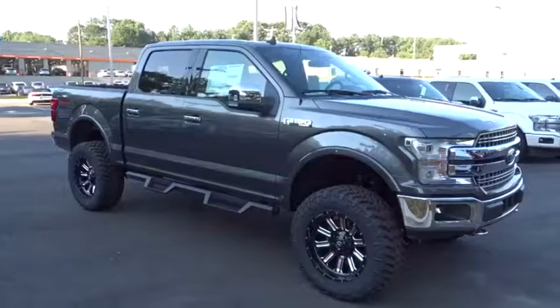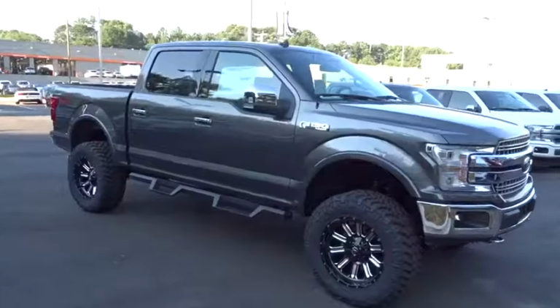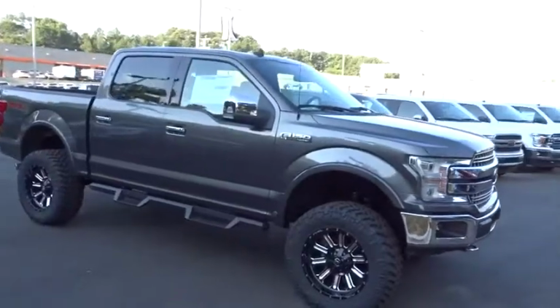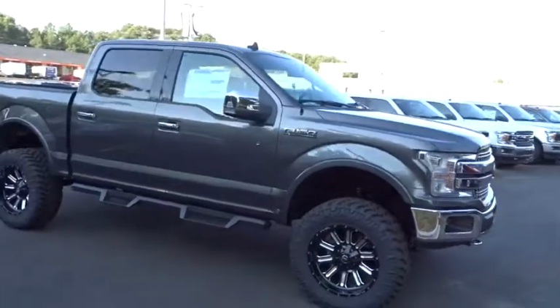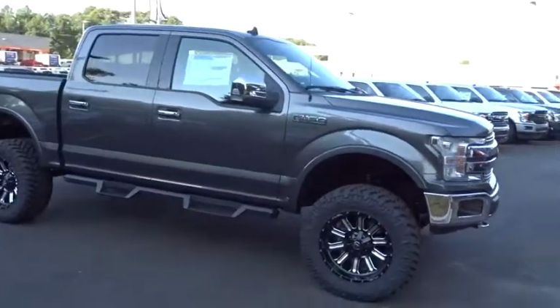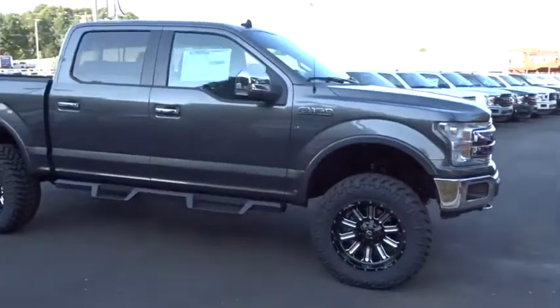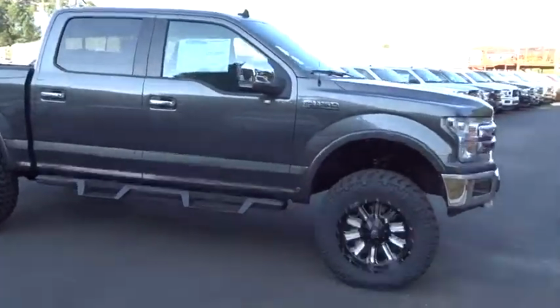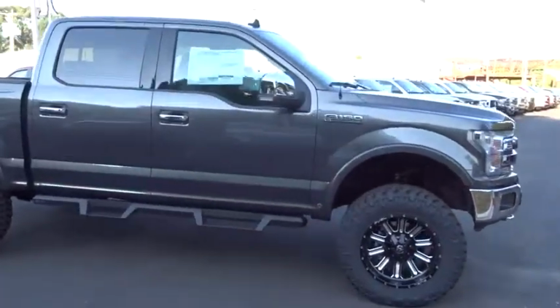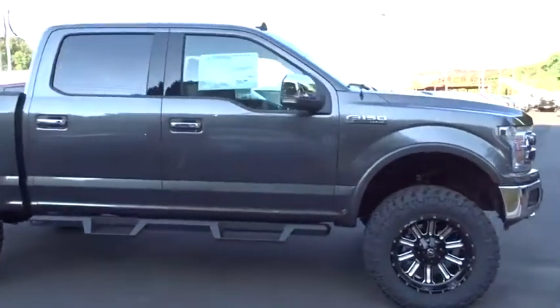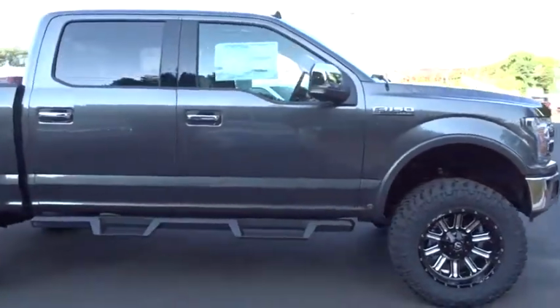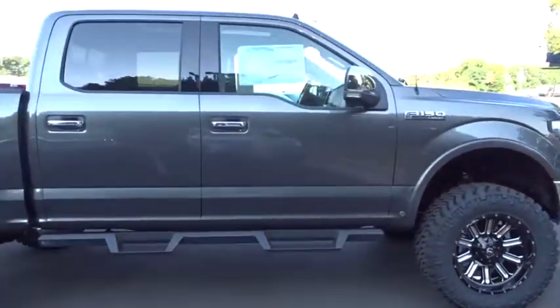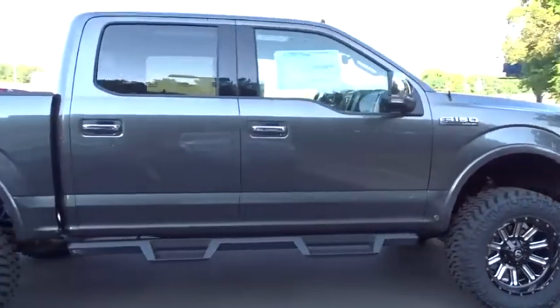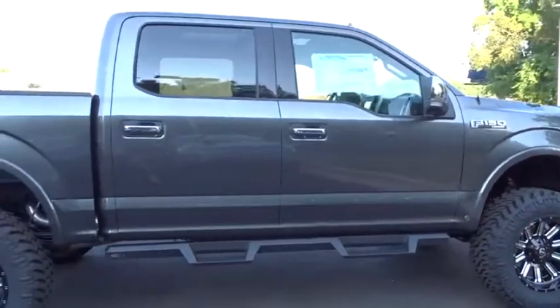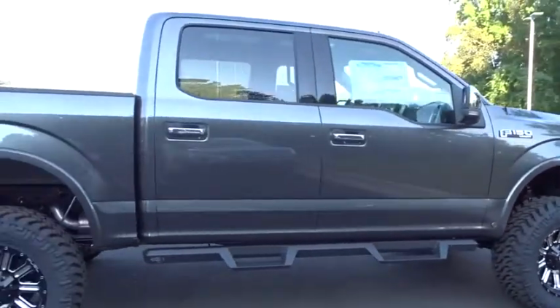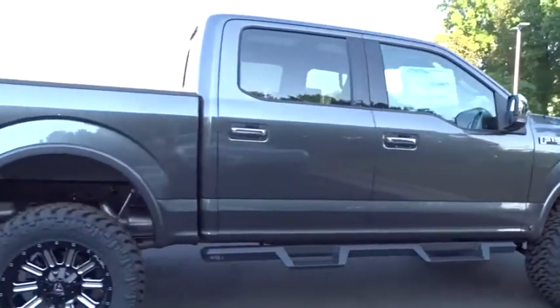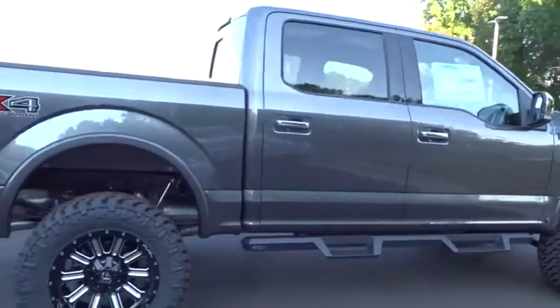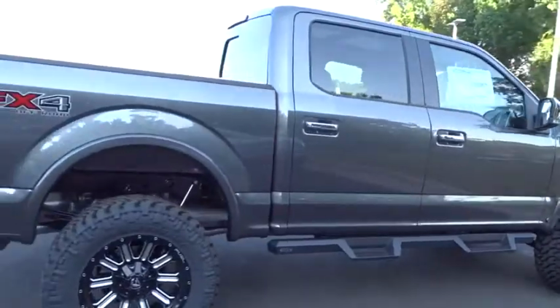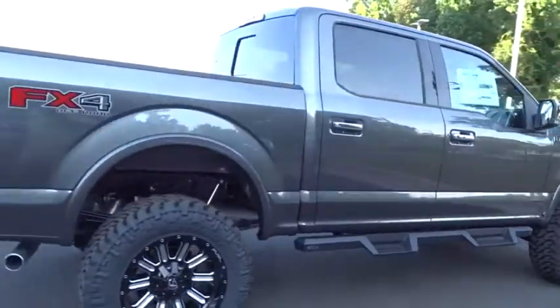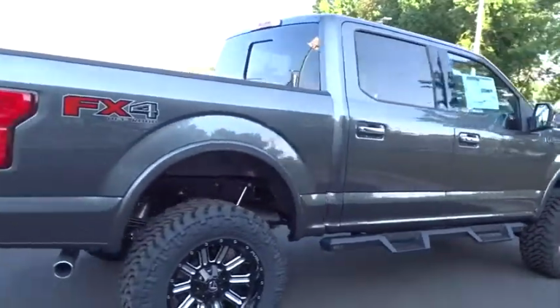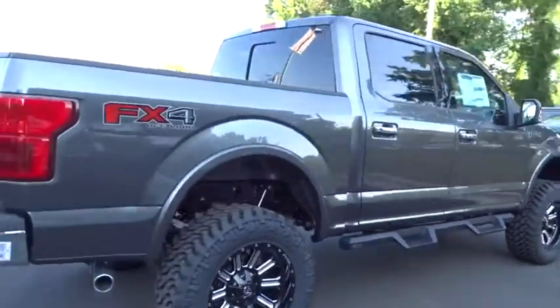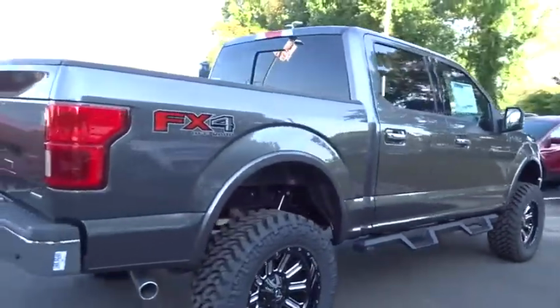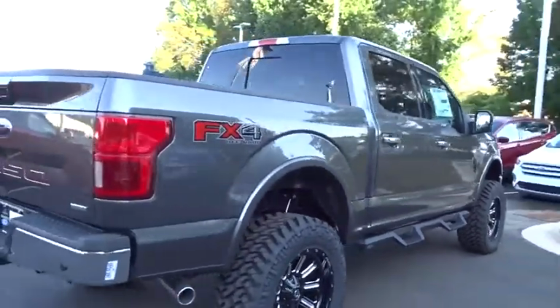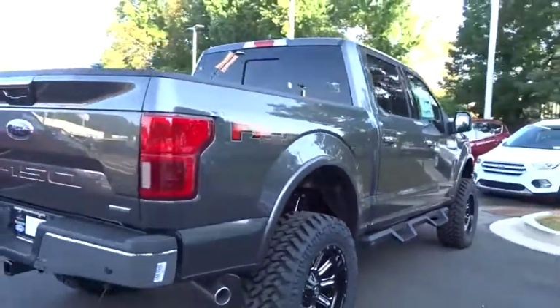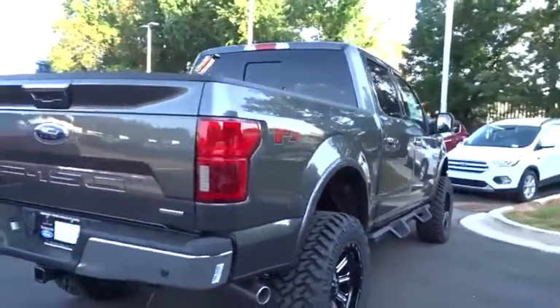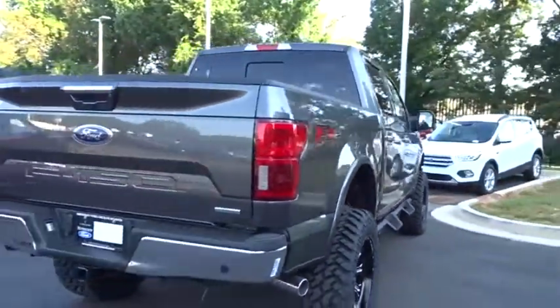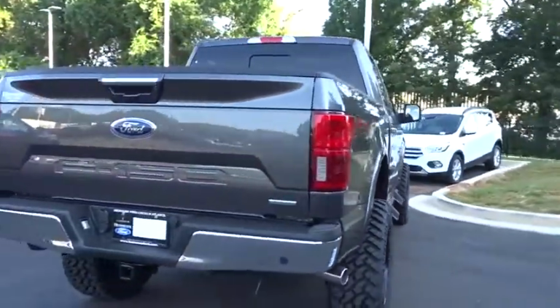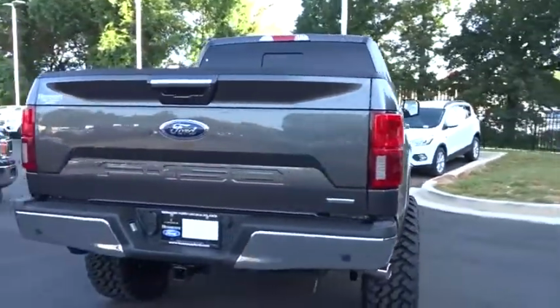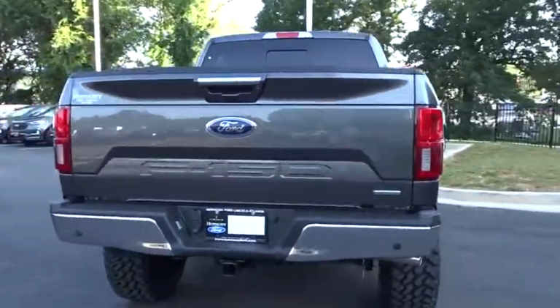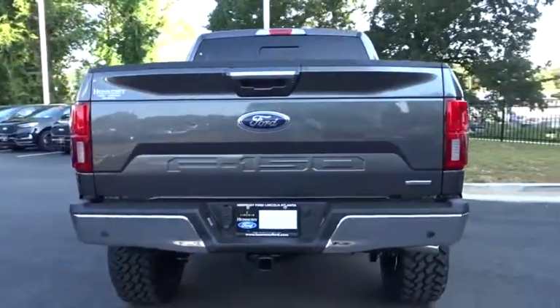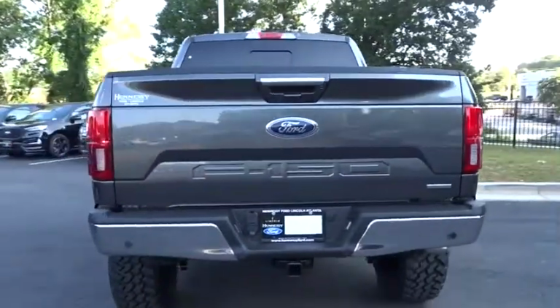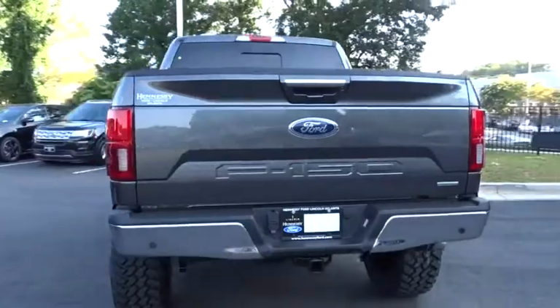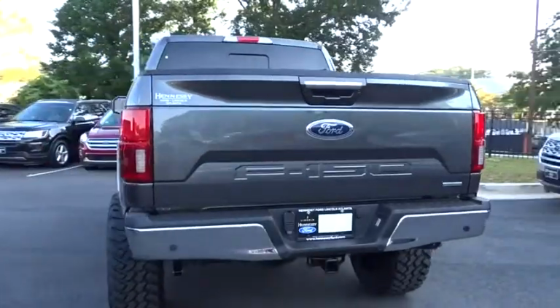Come test drive the 2019 Ford F-150. A Ford F-150 knows how to handle any situation. It's built to follow orders. No whining.